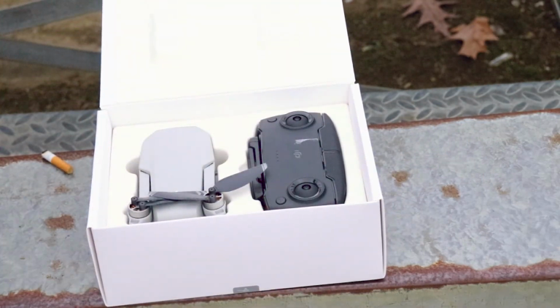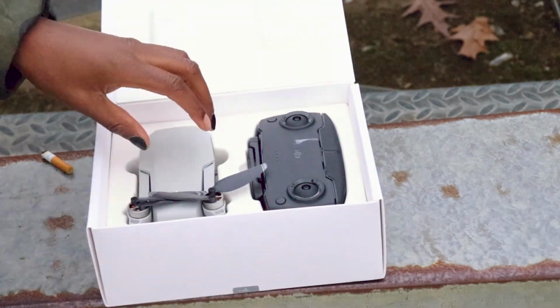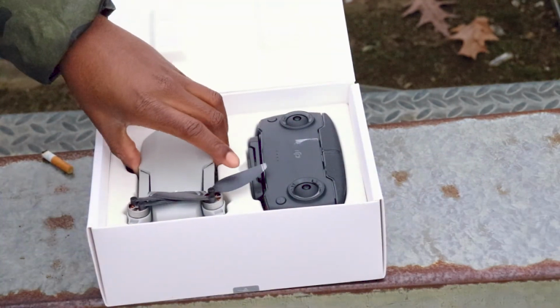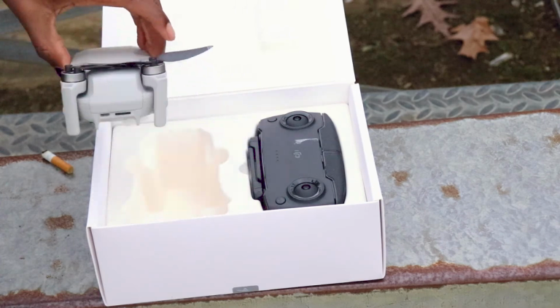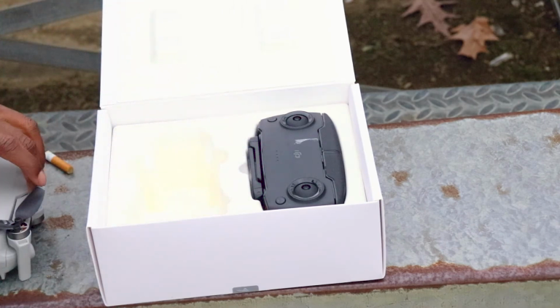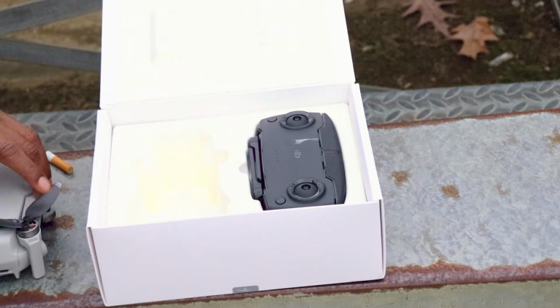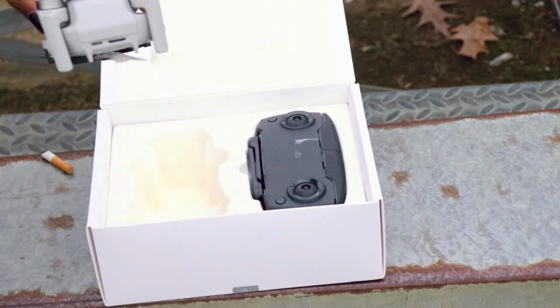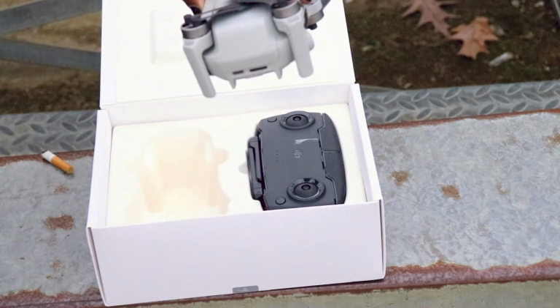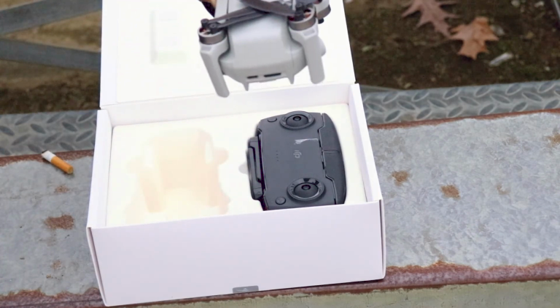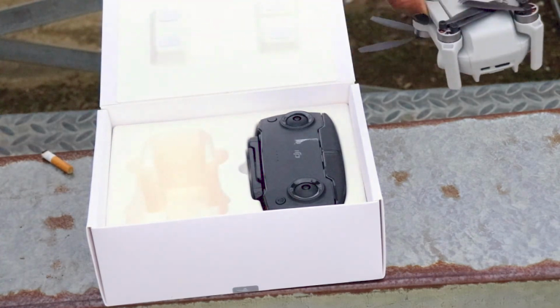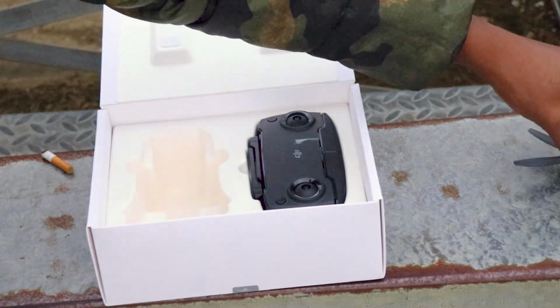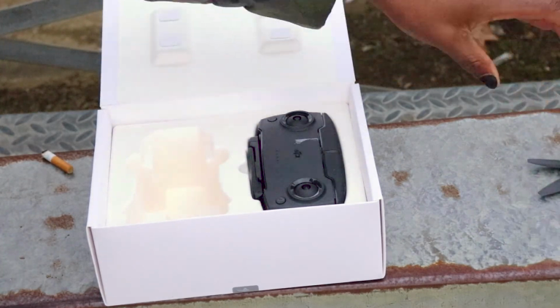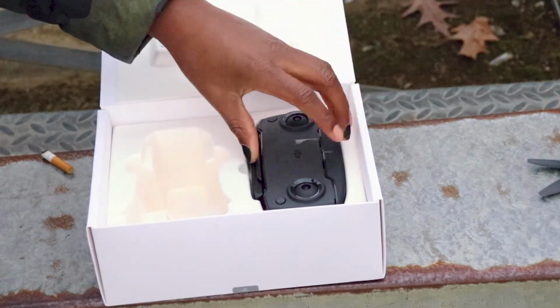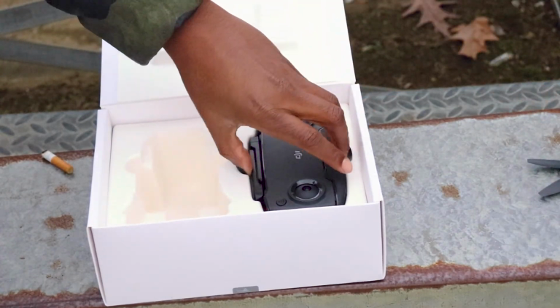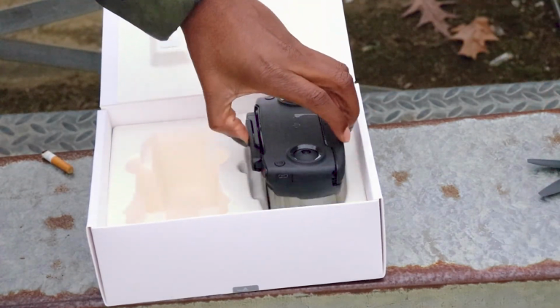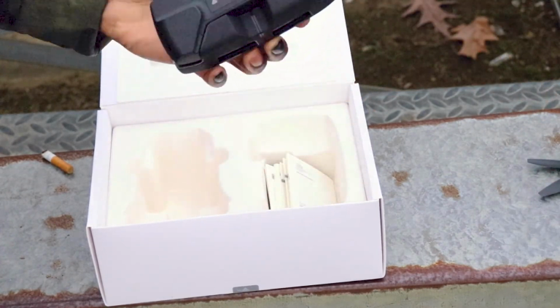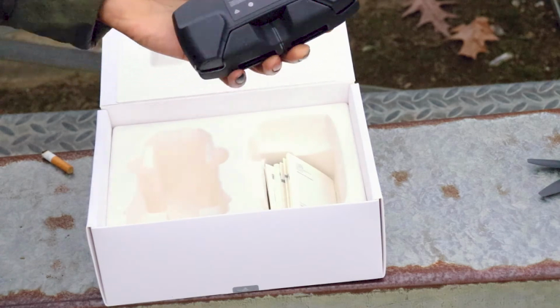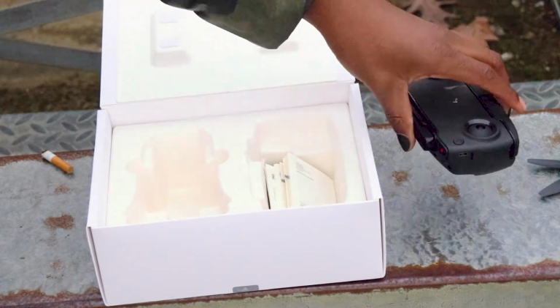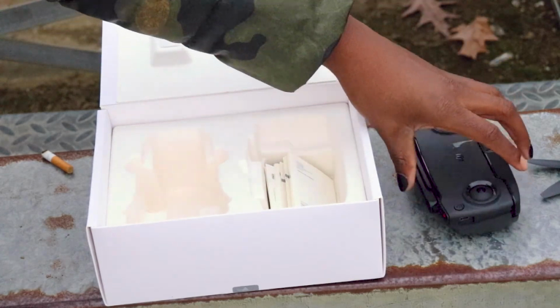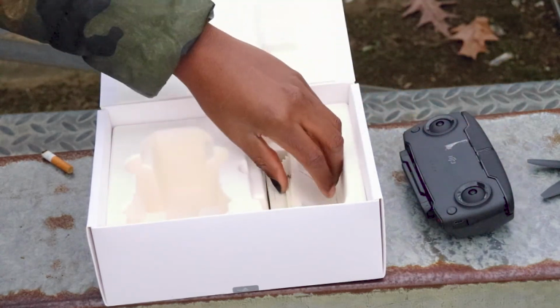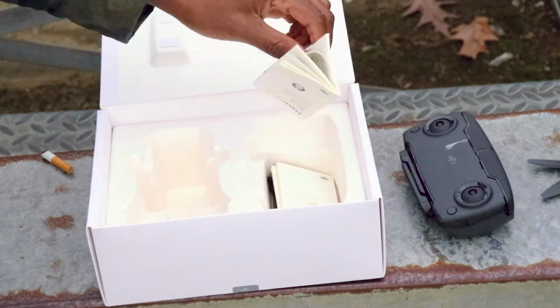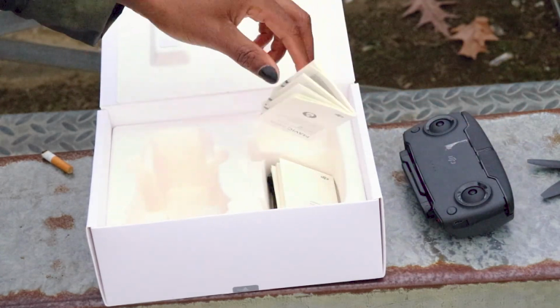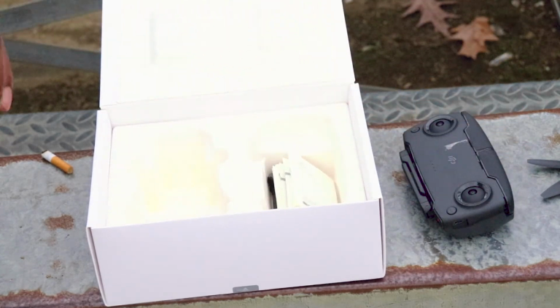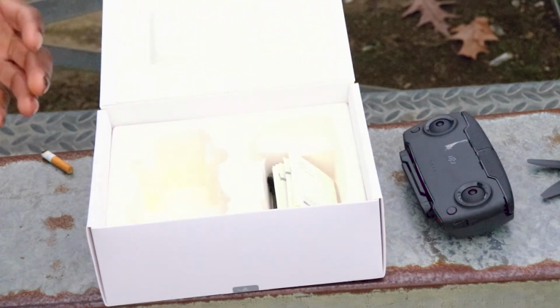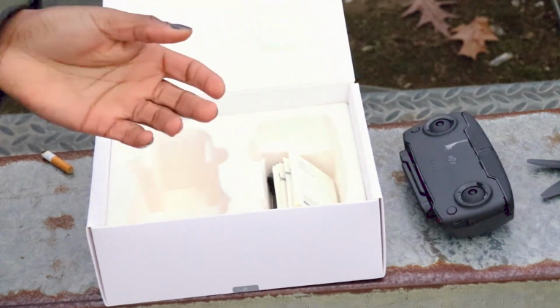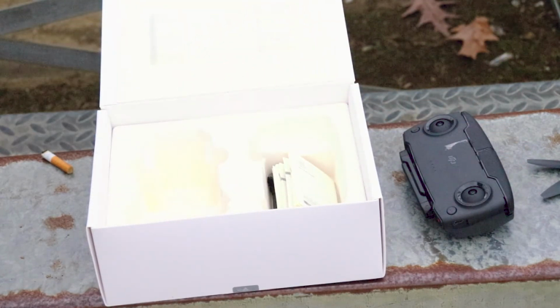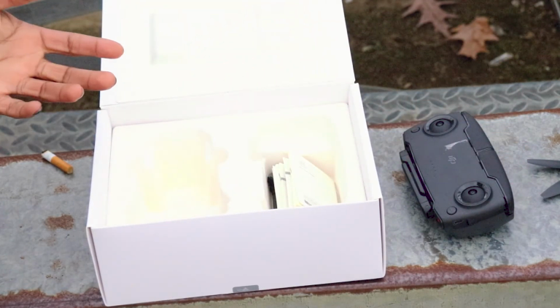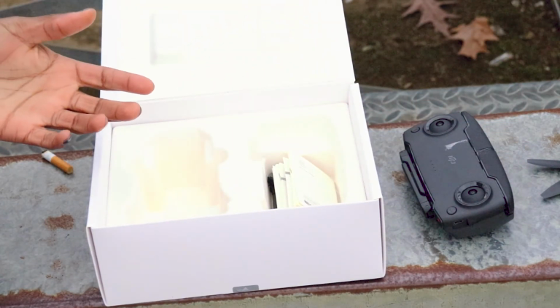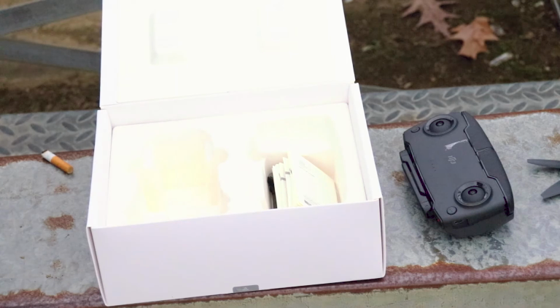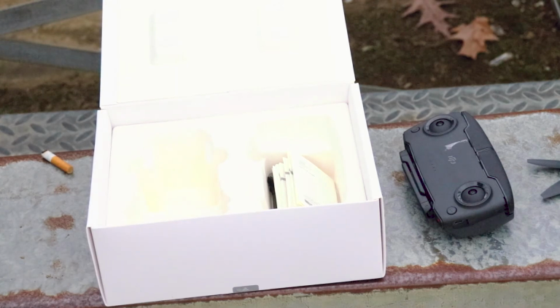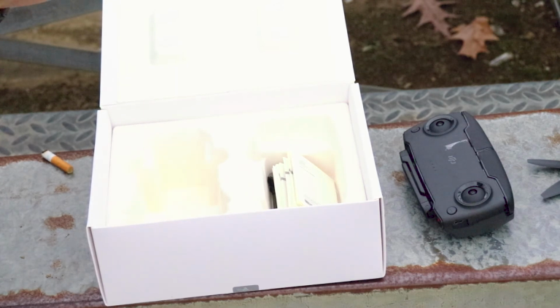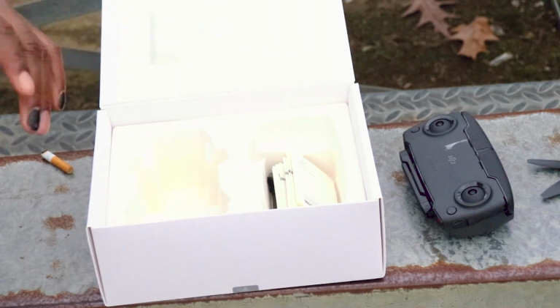When we open it, you get the drone, which is really small. You get the controller, and then you get a whole bunch of paper, some extra sticks, and some extra propellers, which I will probably need. Hopefully not.